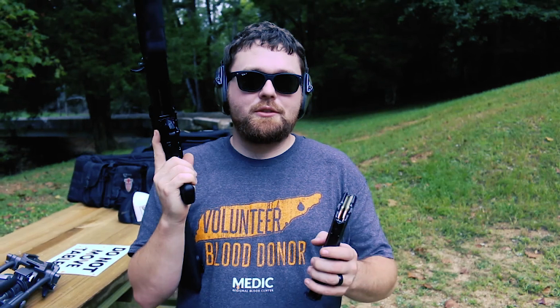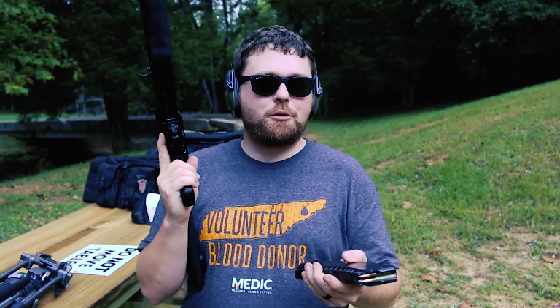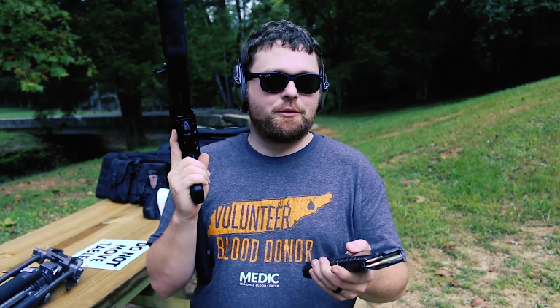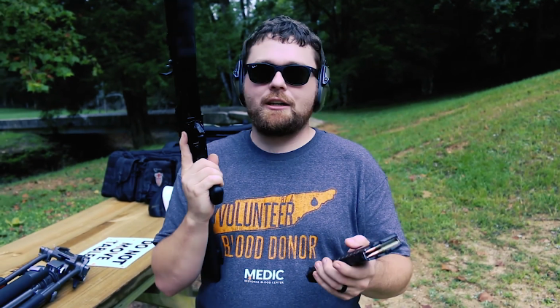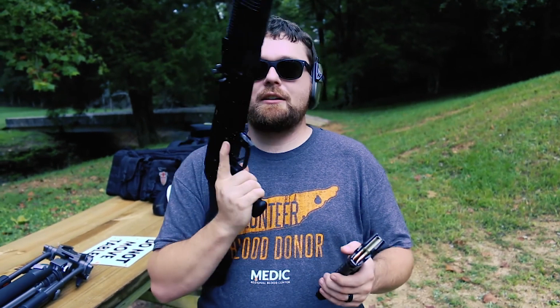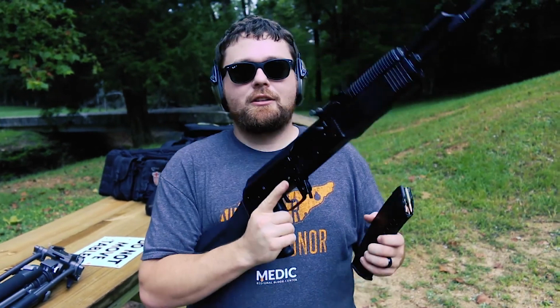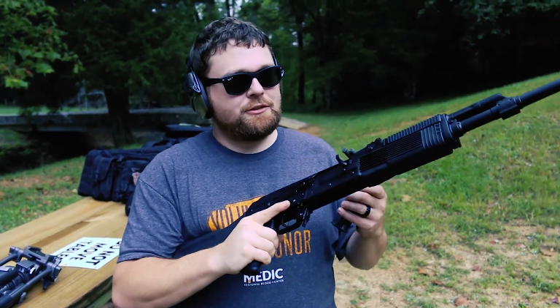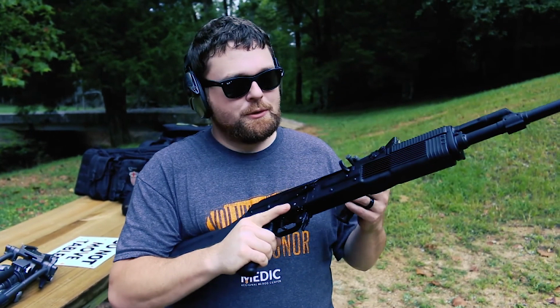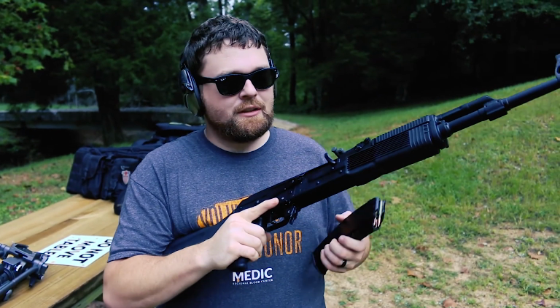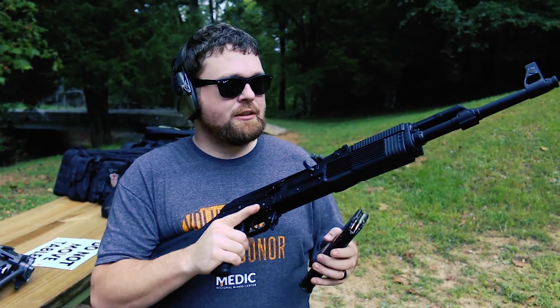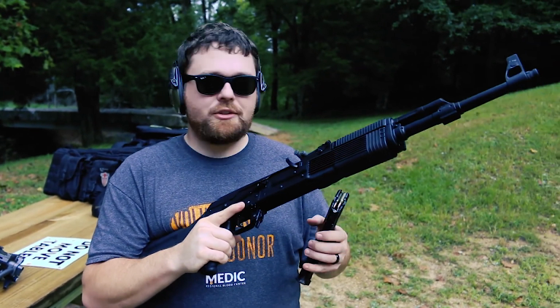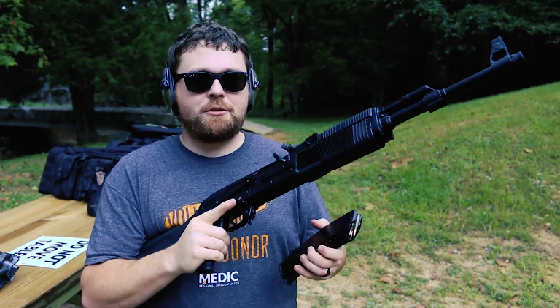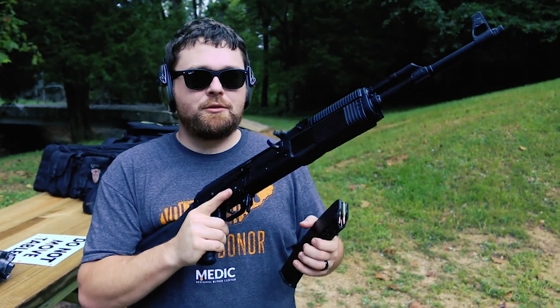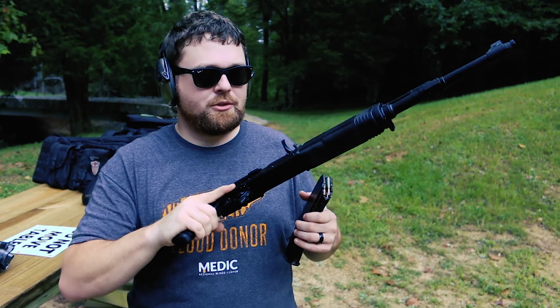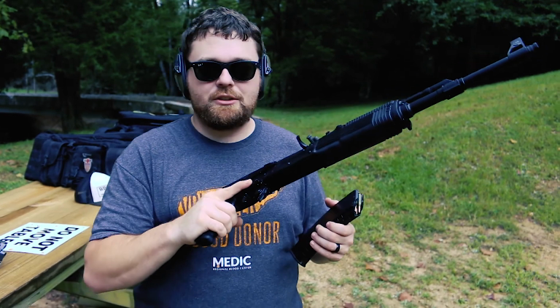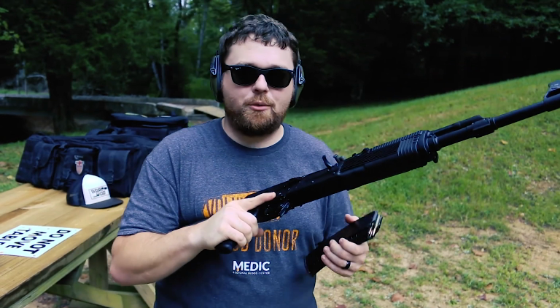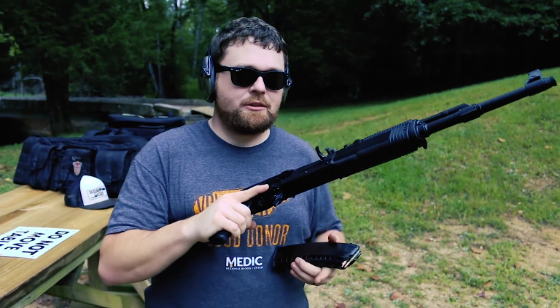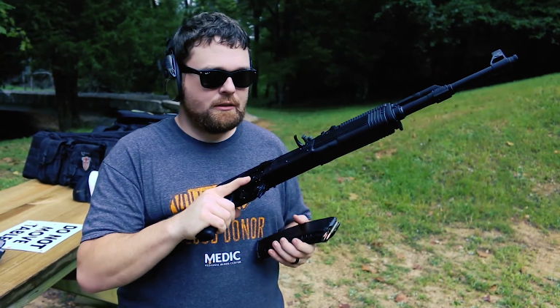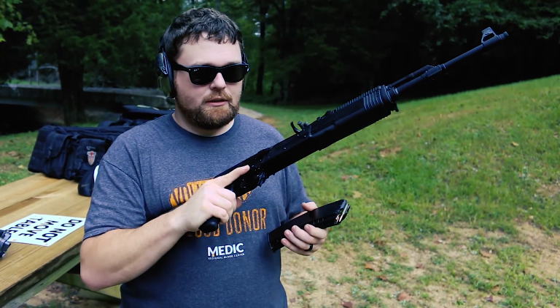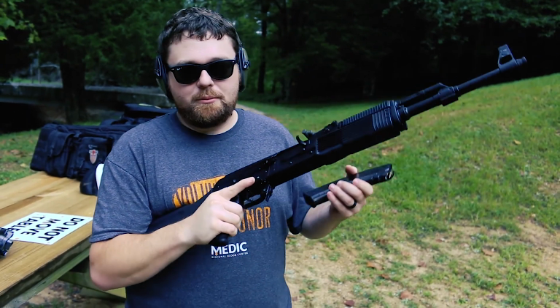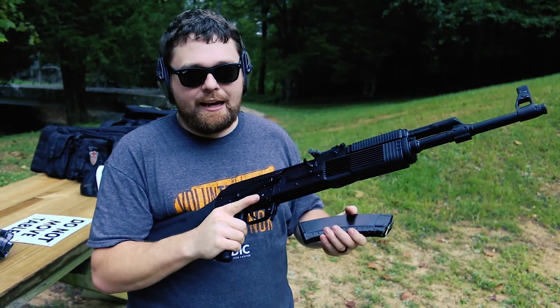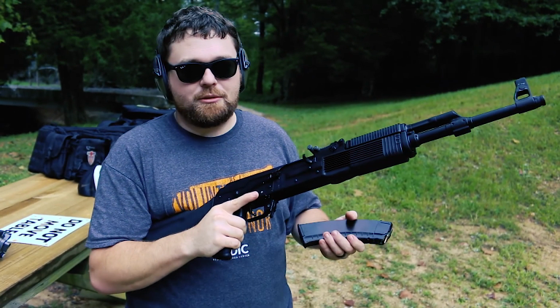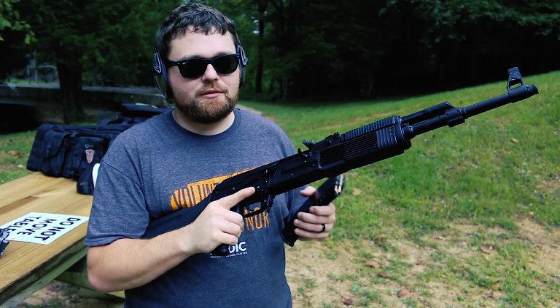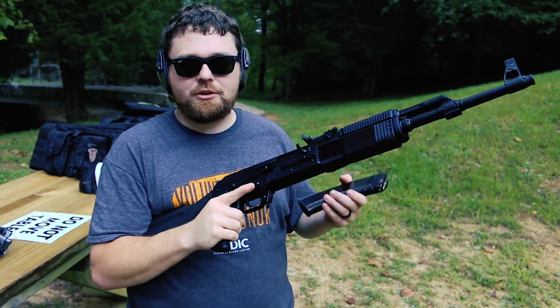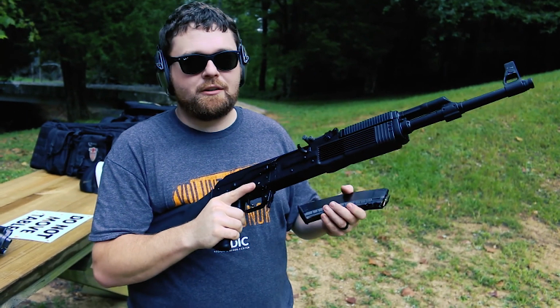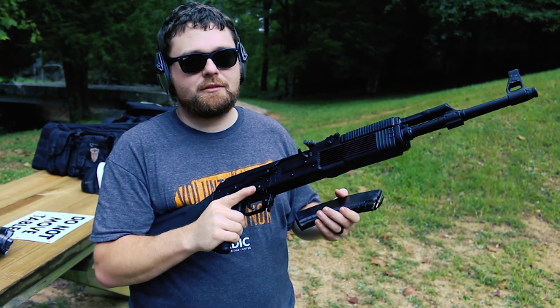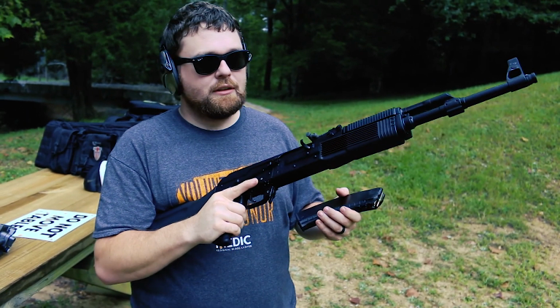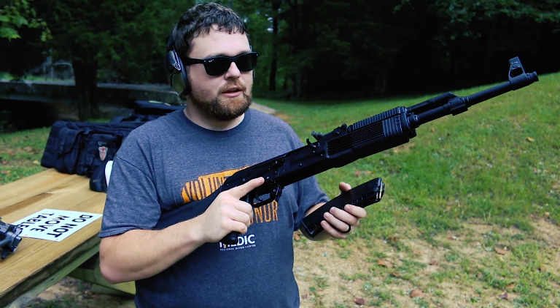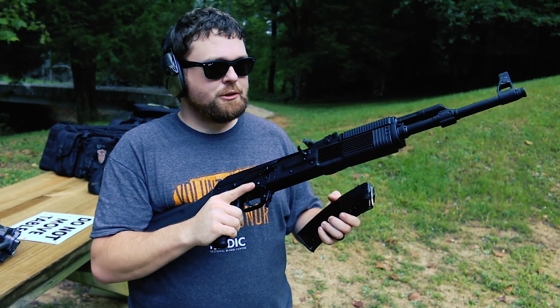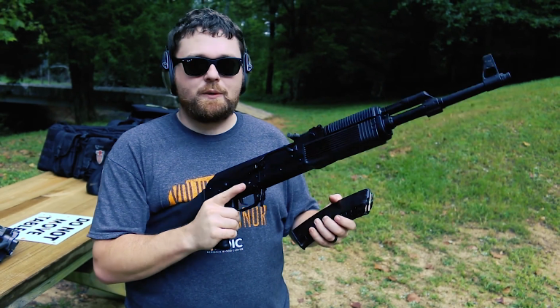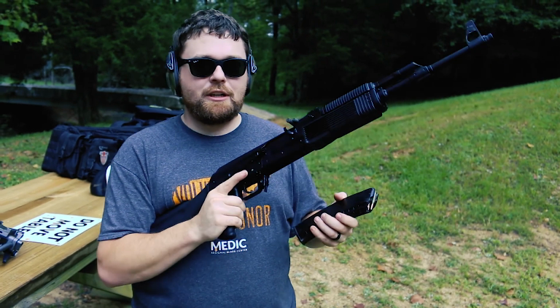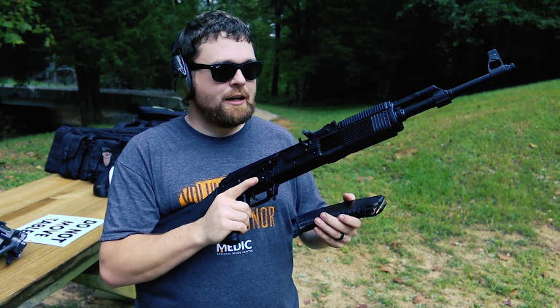Another quick video for you here. Junk Food Zombie is the only person I know to buy two Vepers within just a couple weeks of each other. But he had to — there's no way around it. Fortunately, he has a very understanding wife.